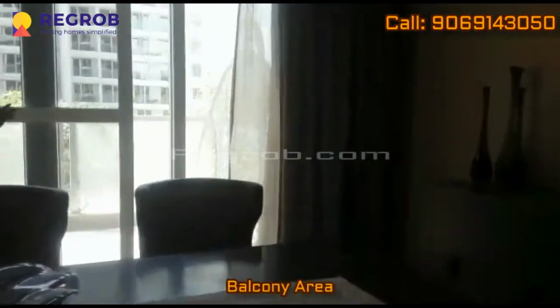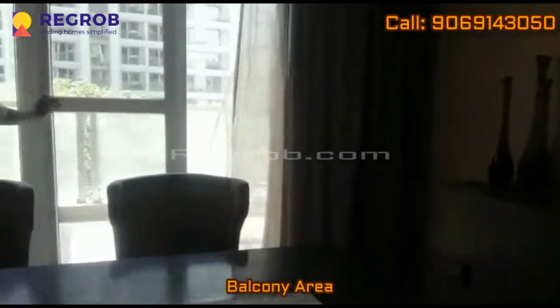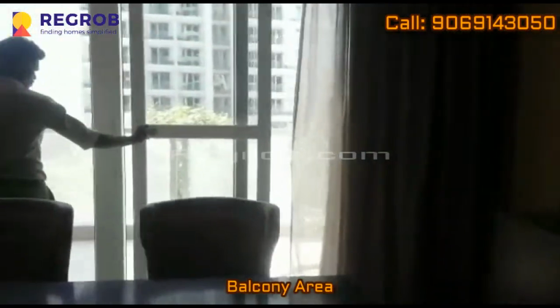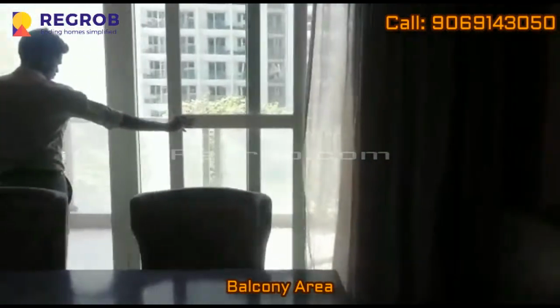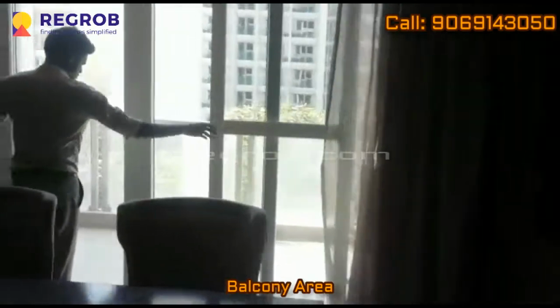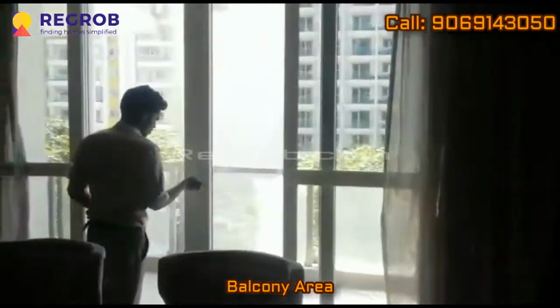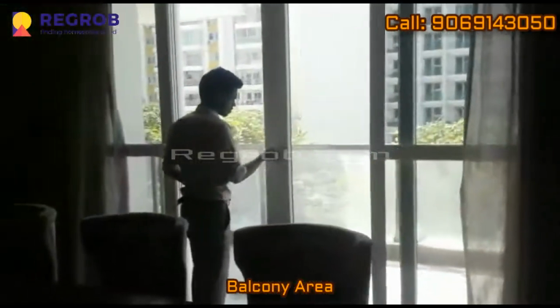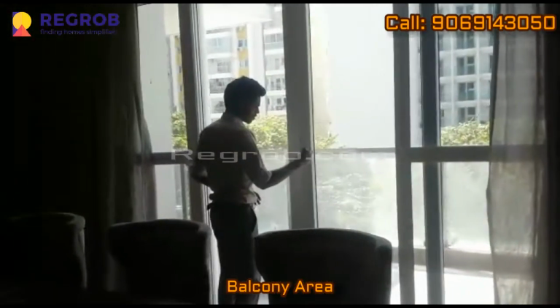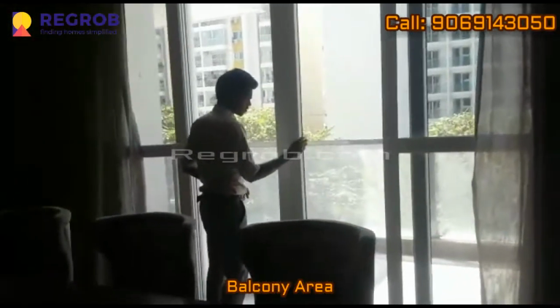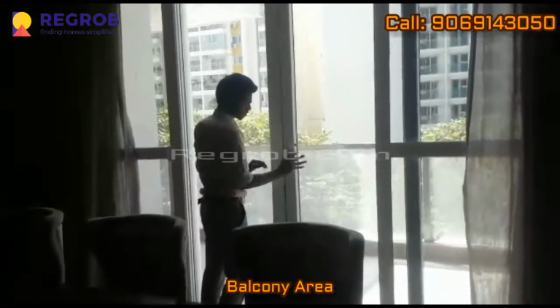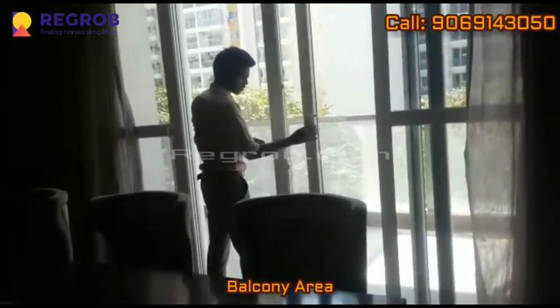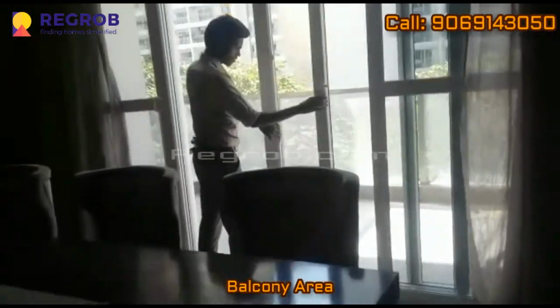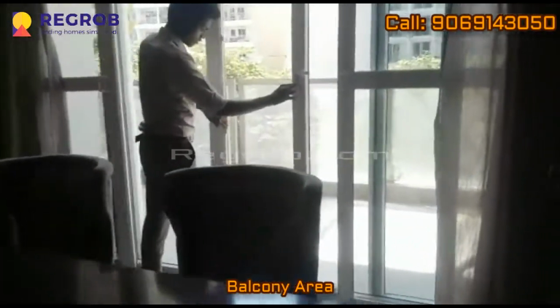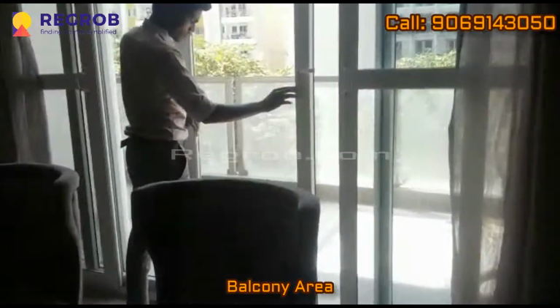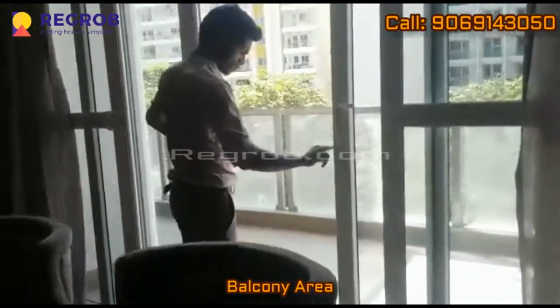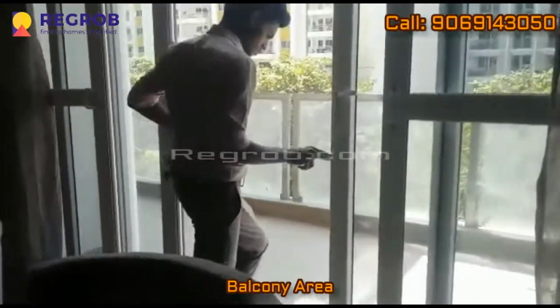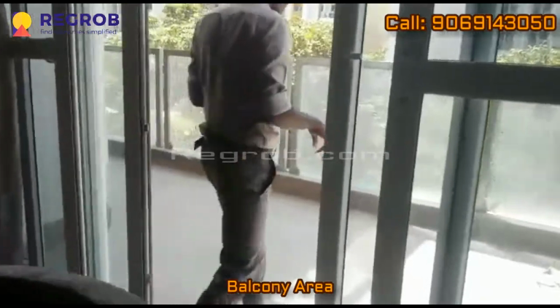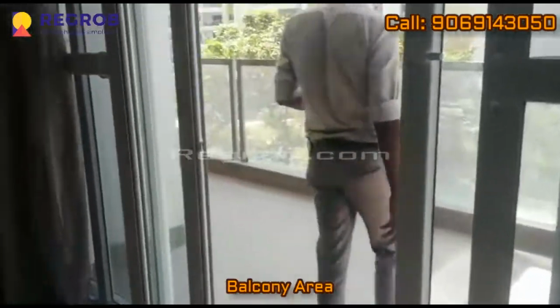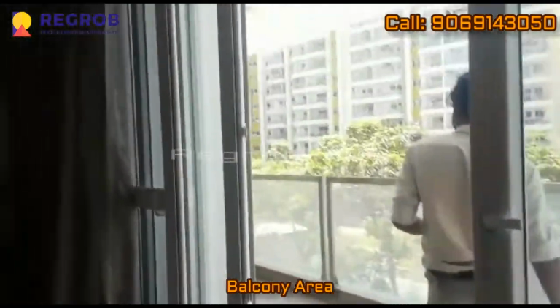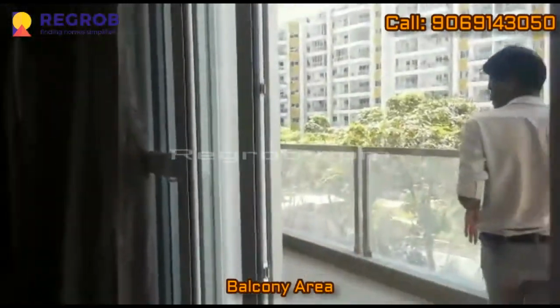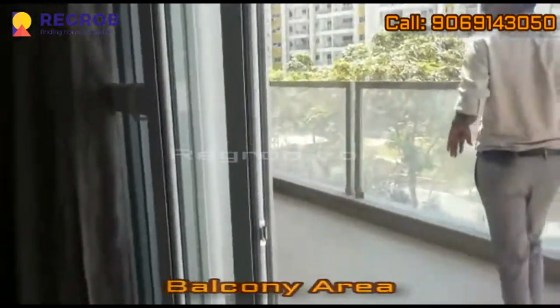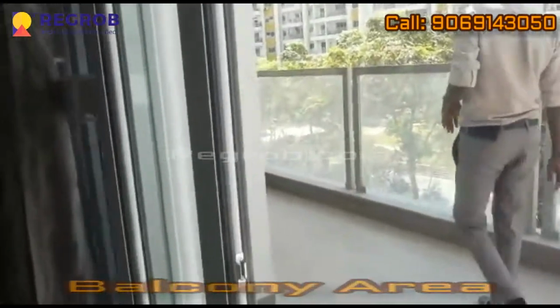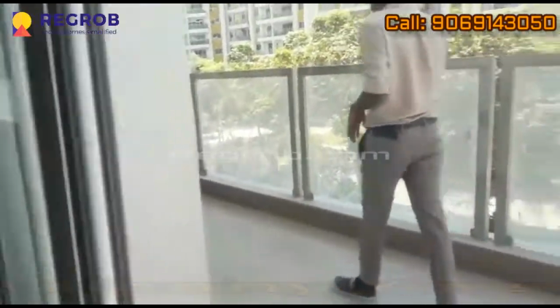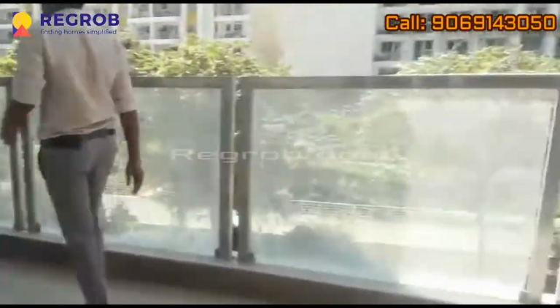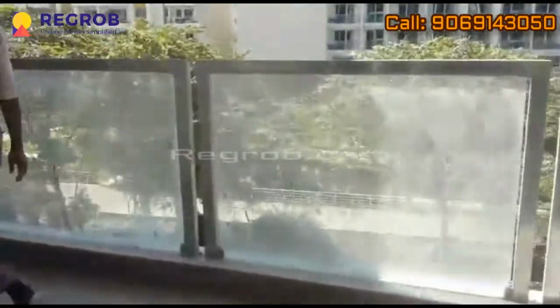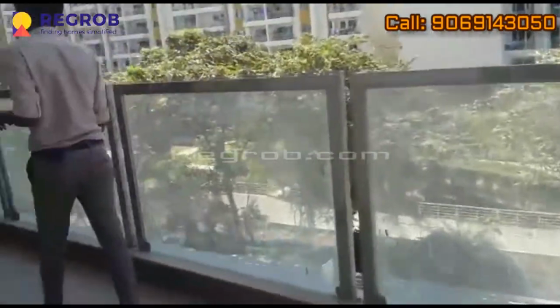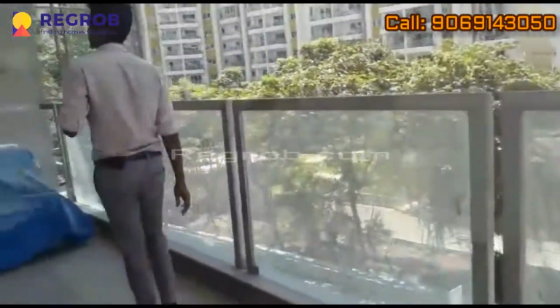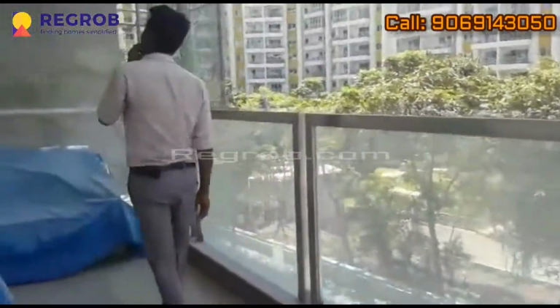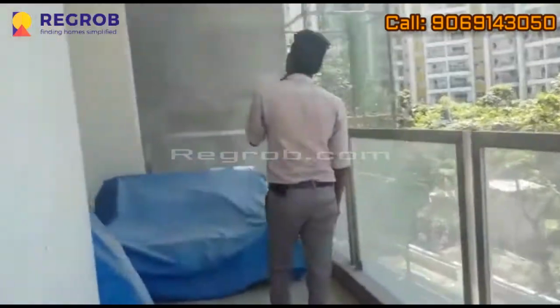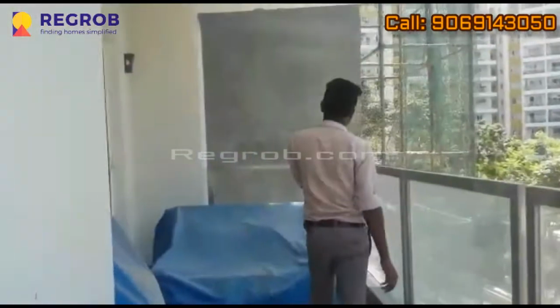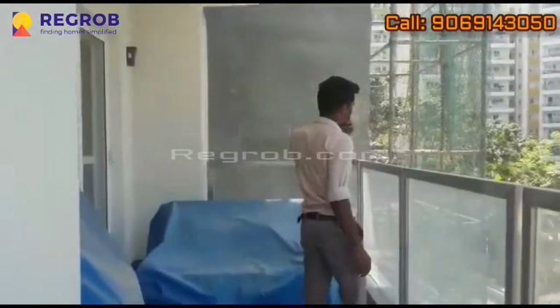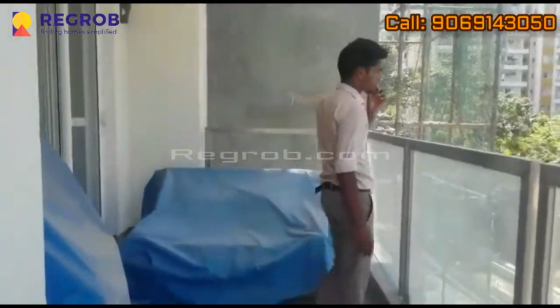There we have the balcony attached with the living room. Now we are moving towards the balcony. From here you can take the outside view of the city.